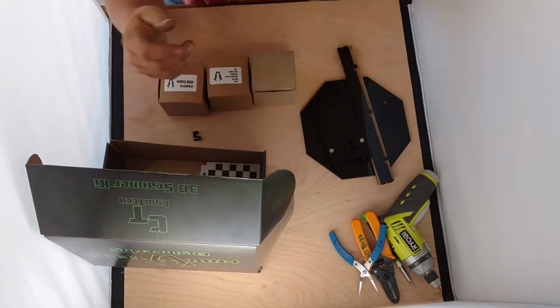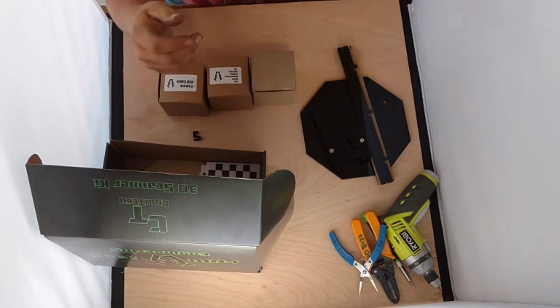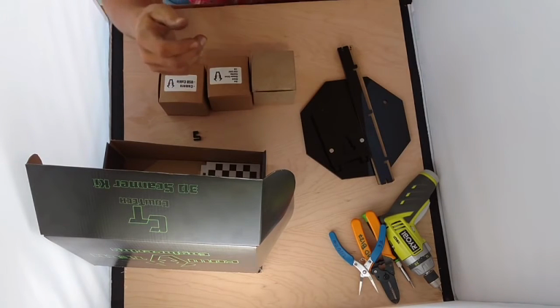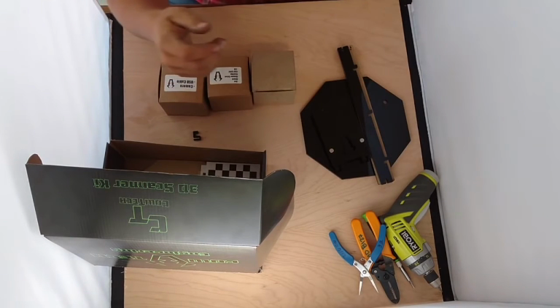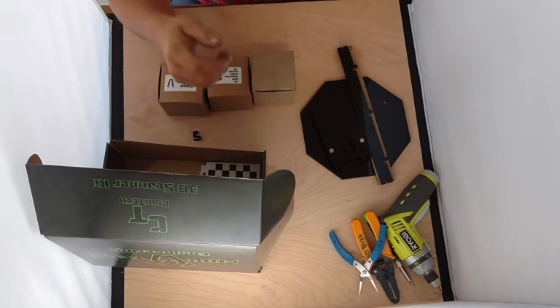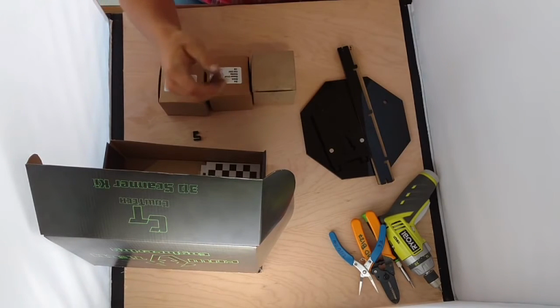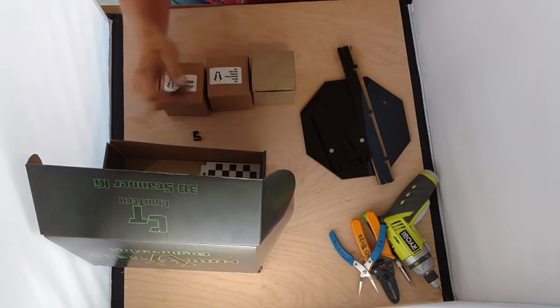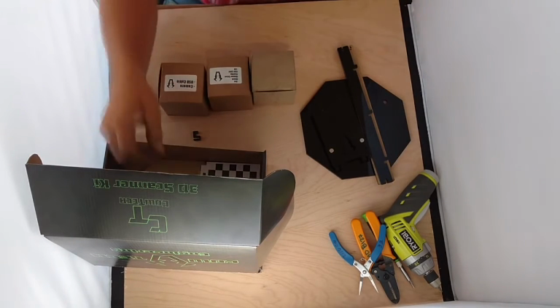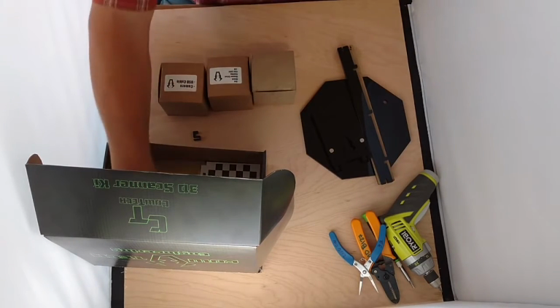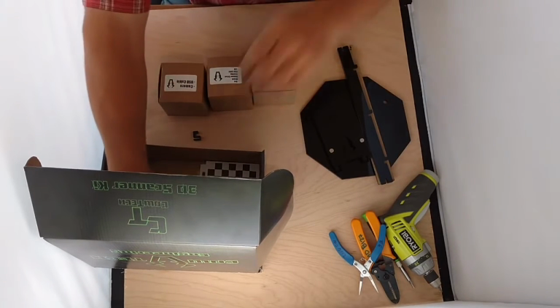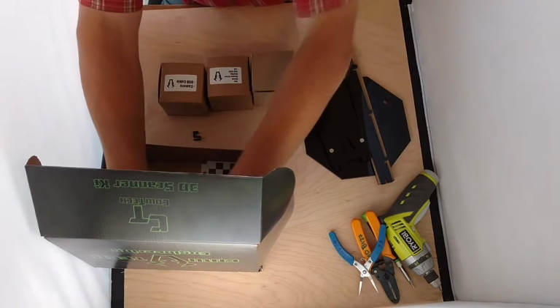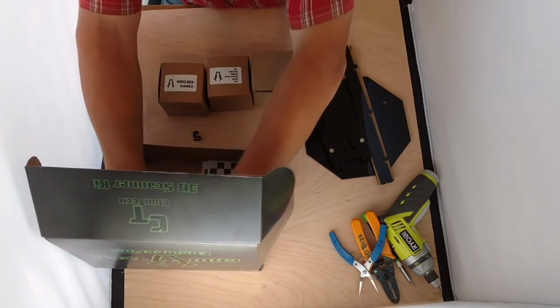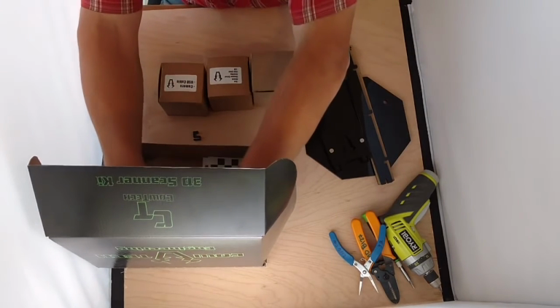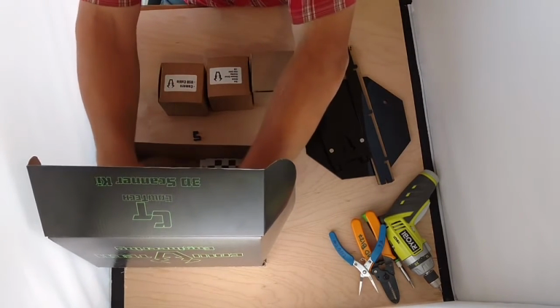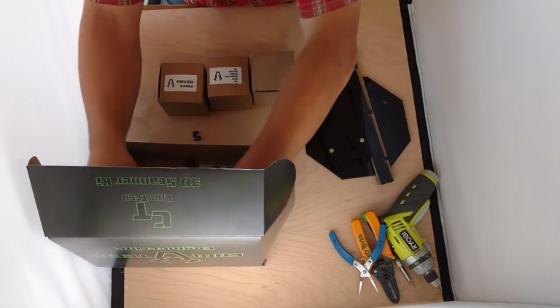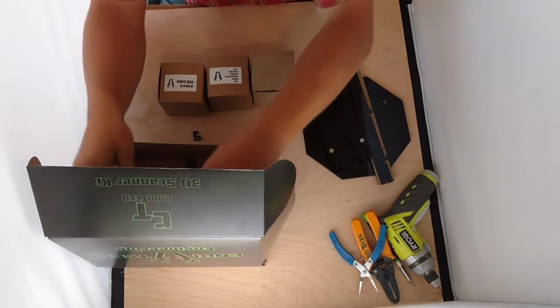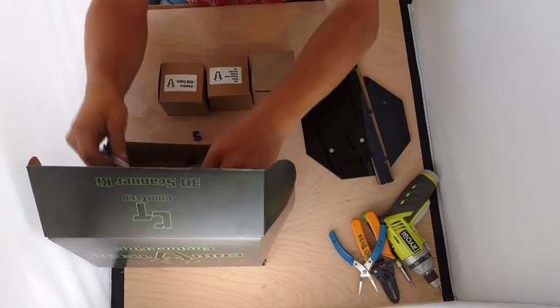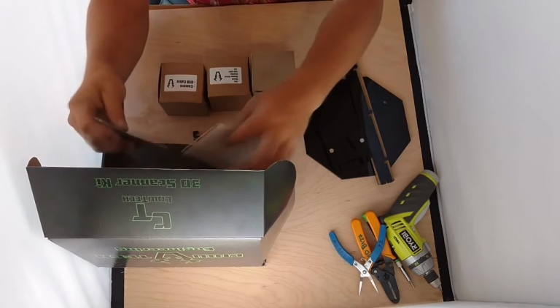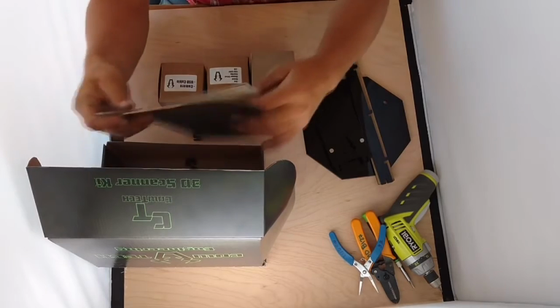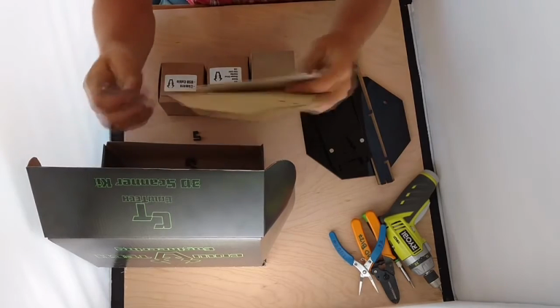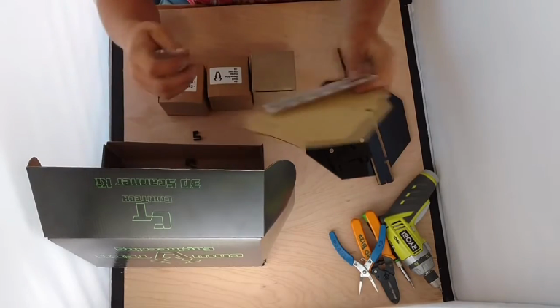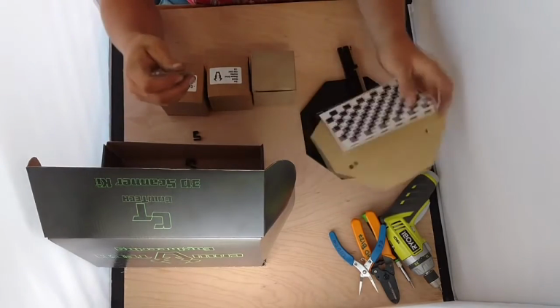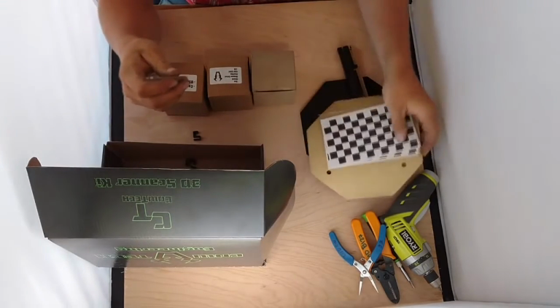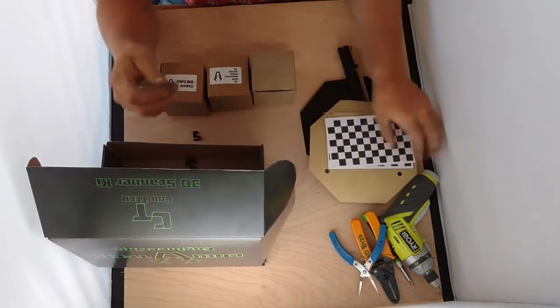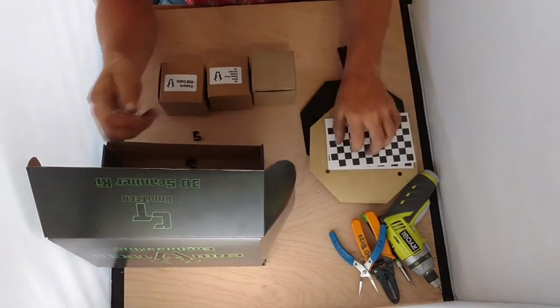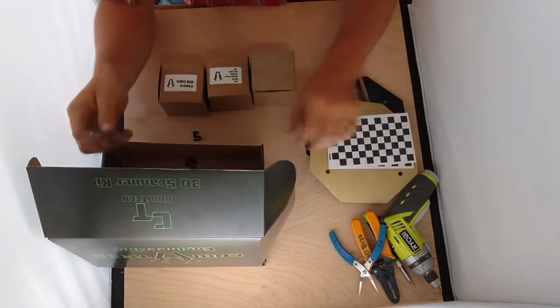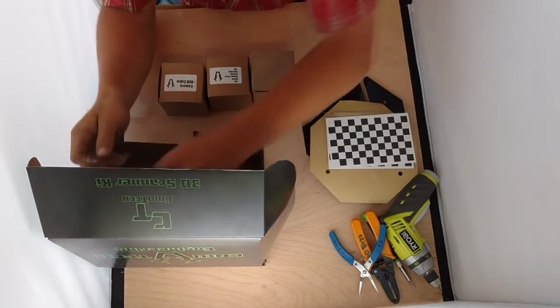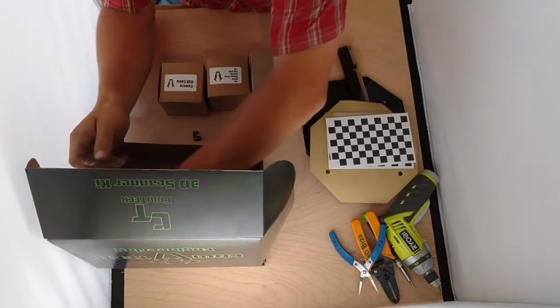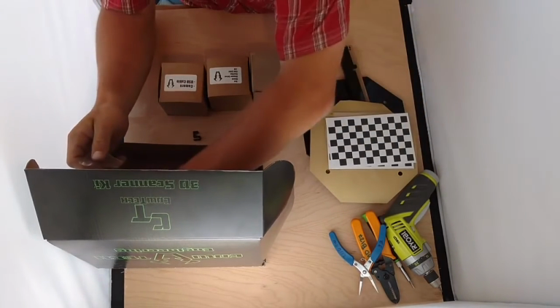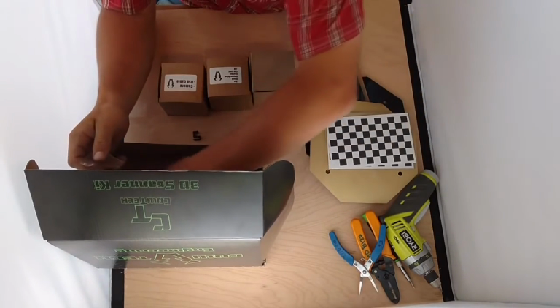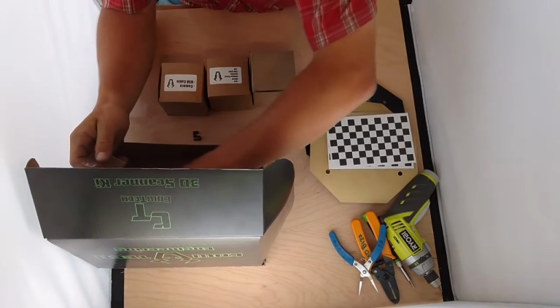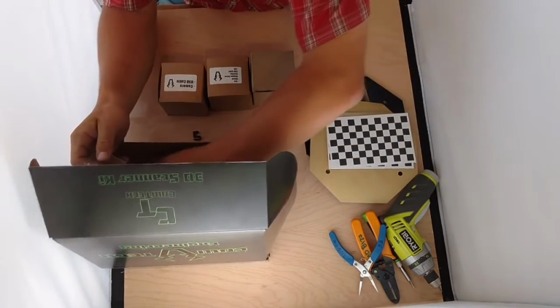Pull out your cardboard piece. Underneath your cardboard will be some documentation and some other more flat objects from the box.